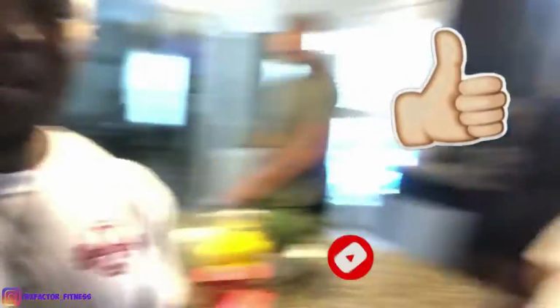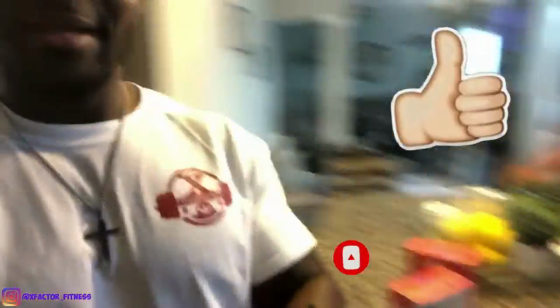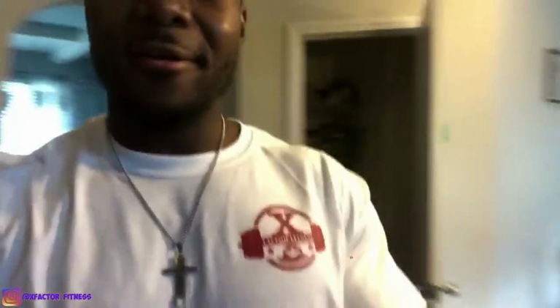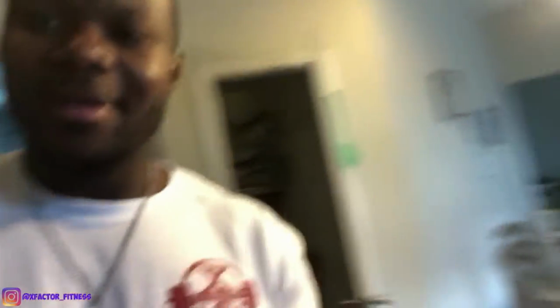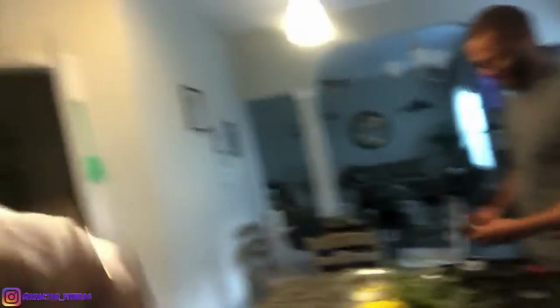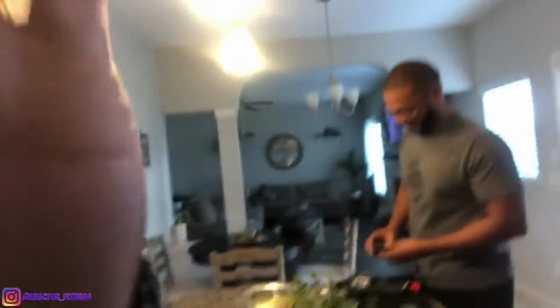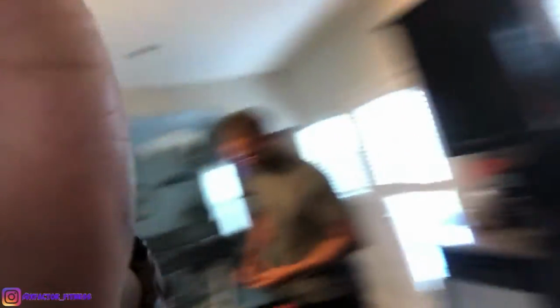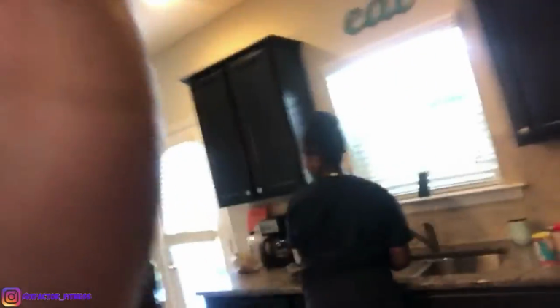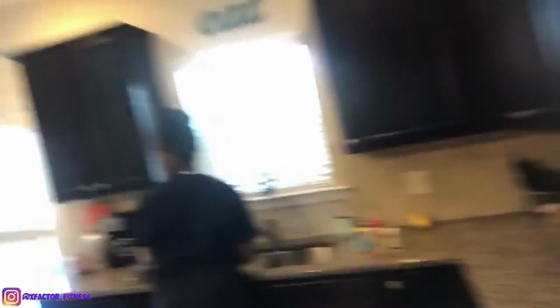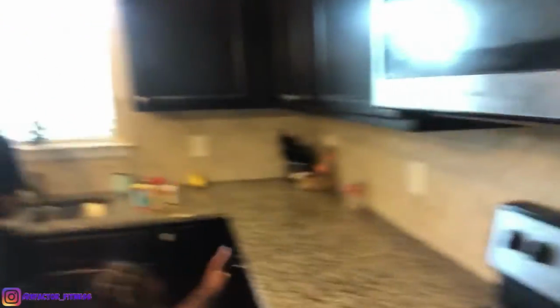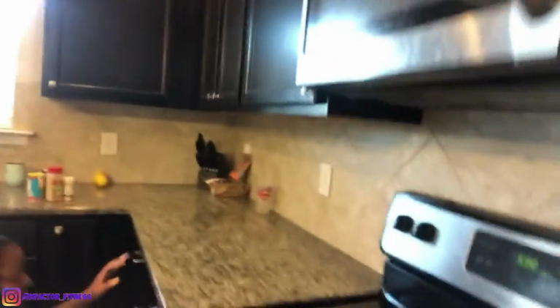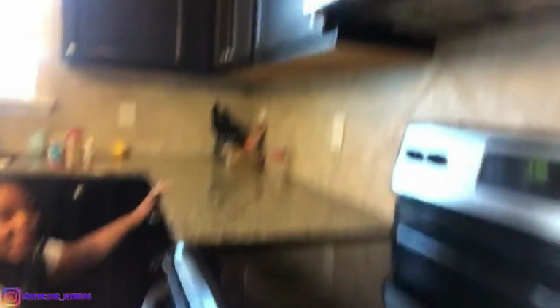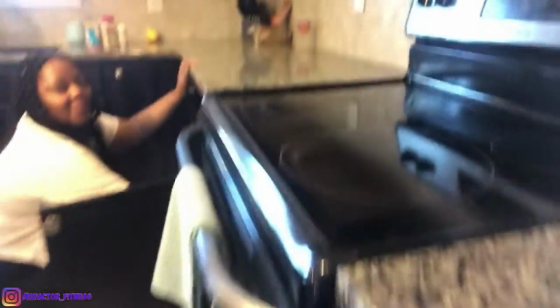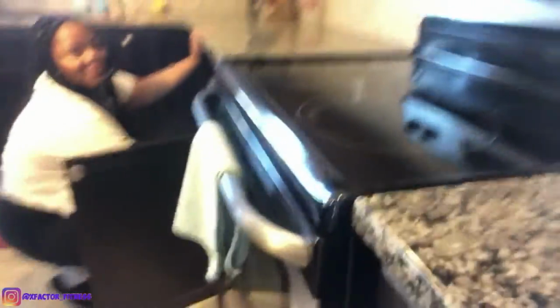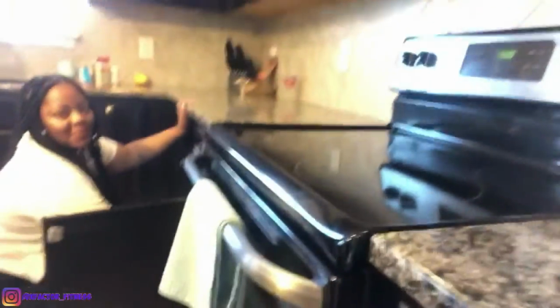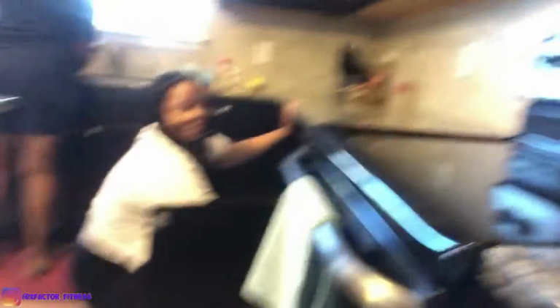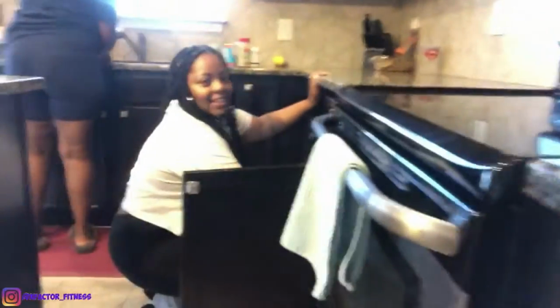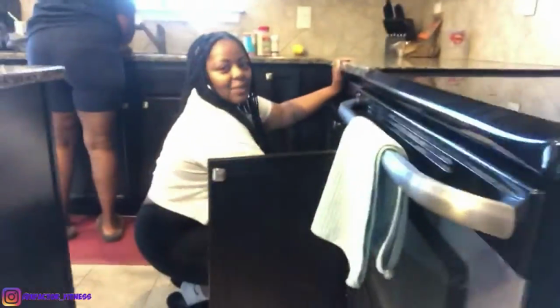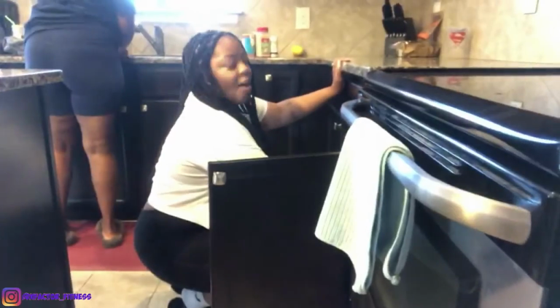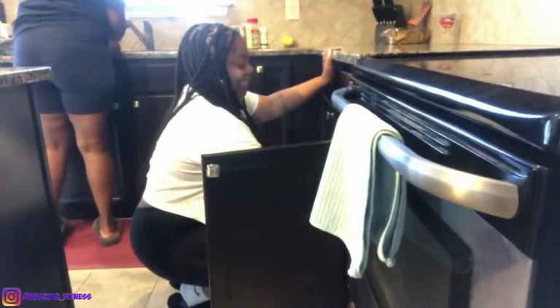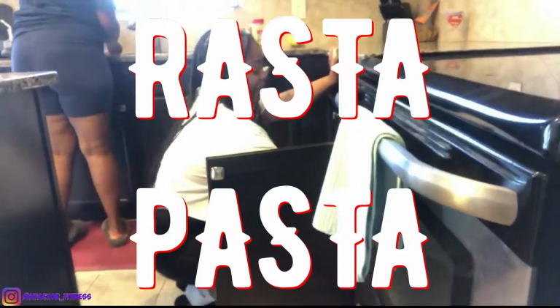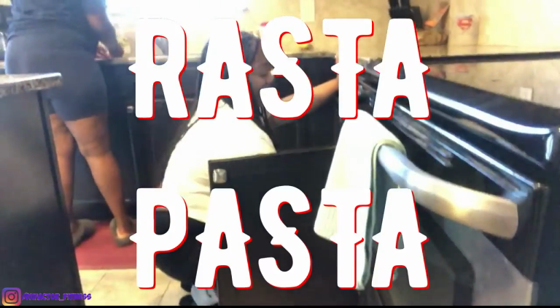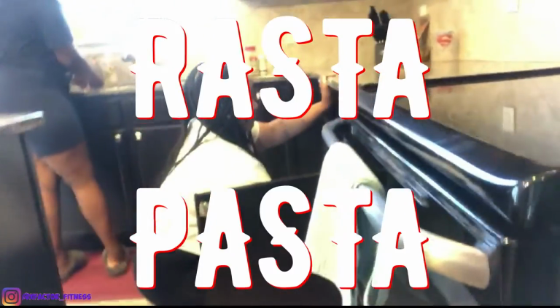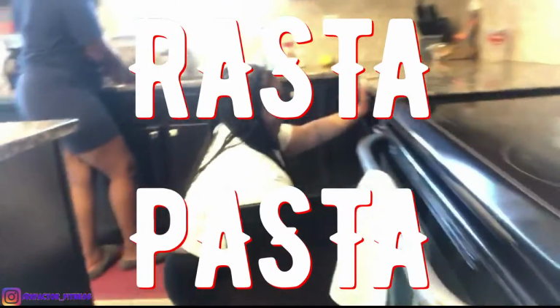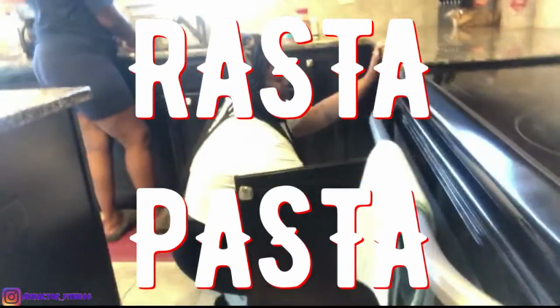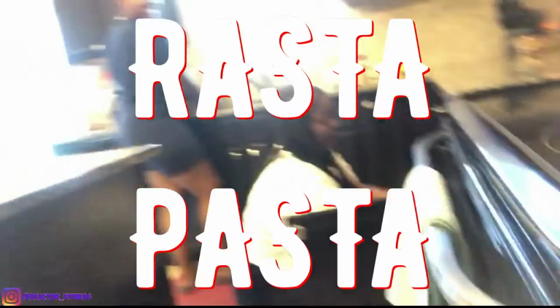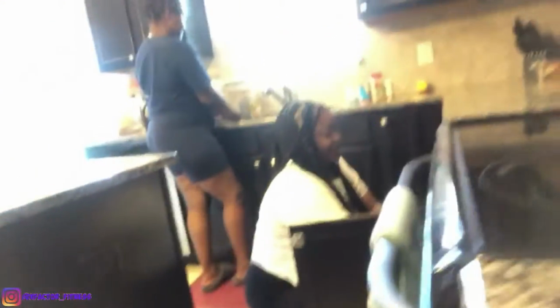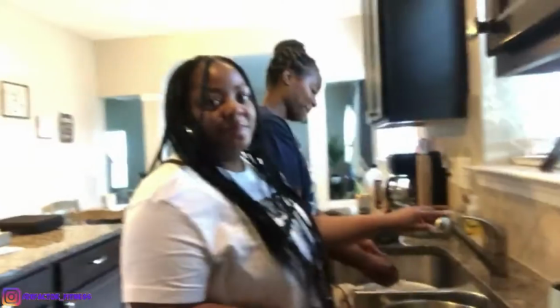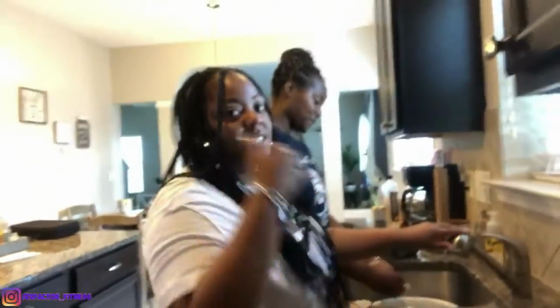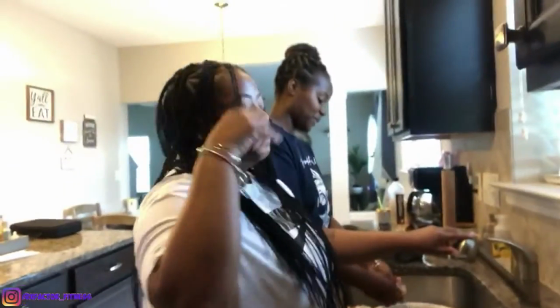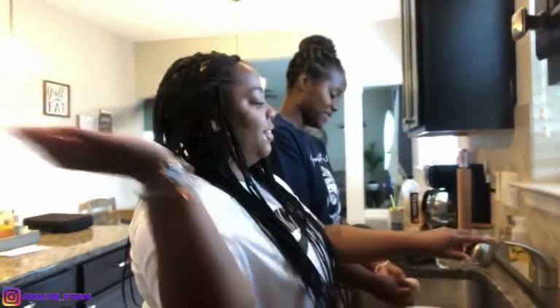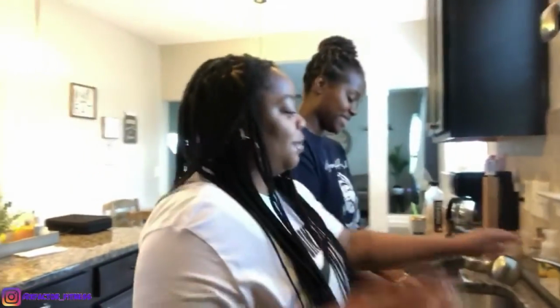What are we making today? Let me get the ladies some camera time. What are we making today? What's it called? Rasta pasta. It's that Rasta pasta.